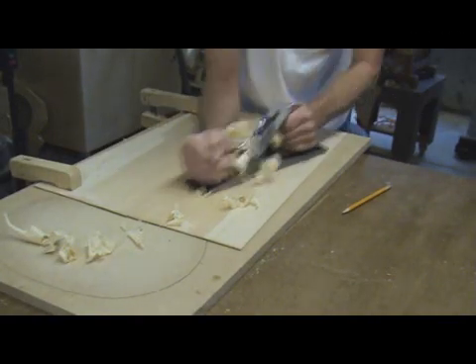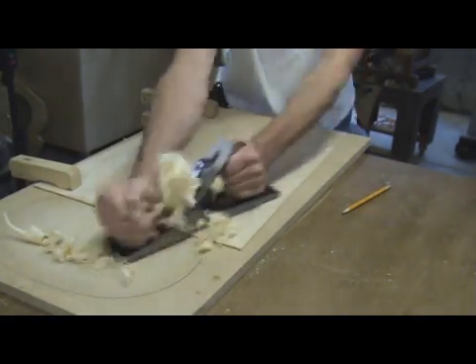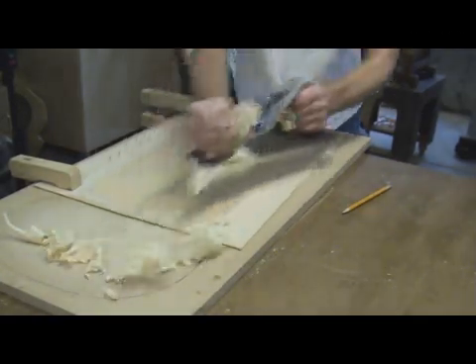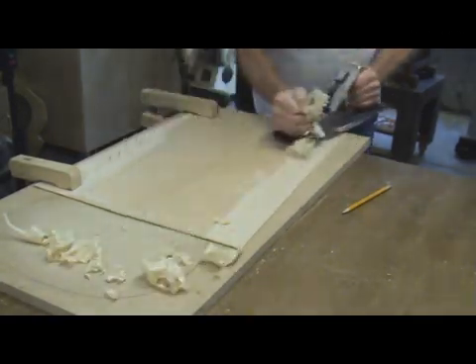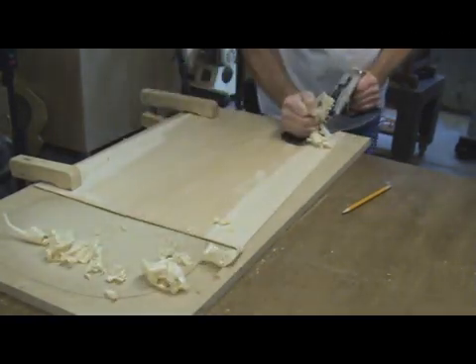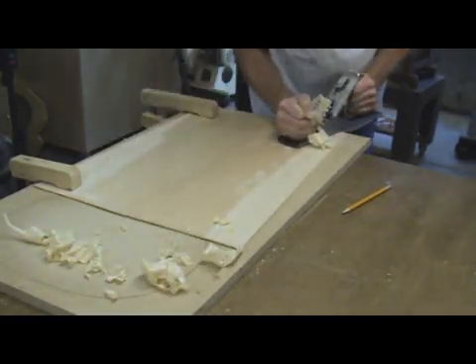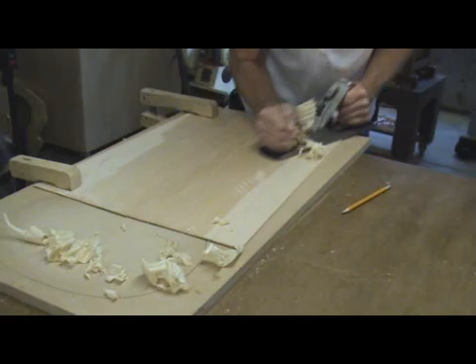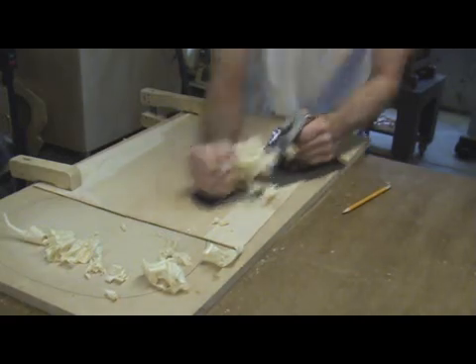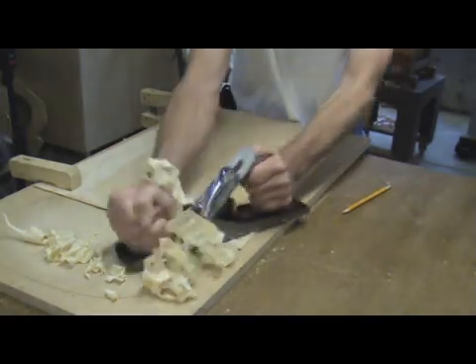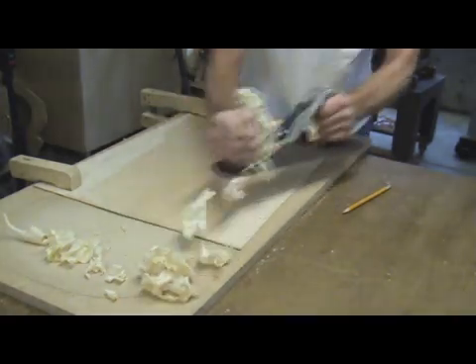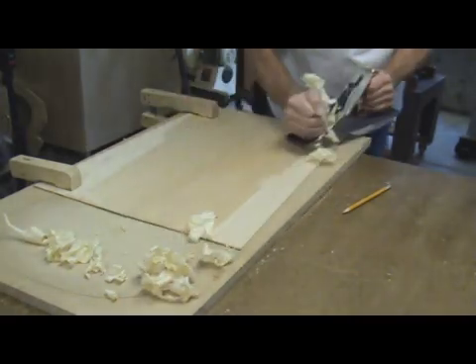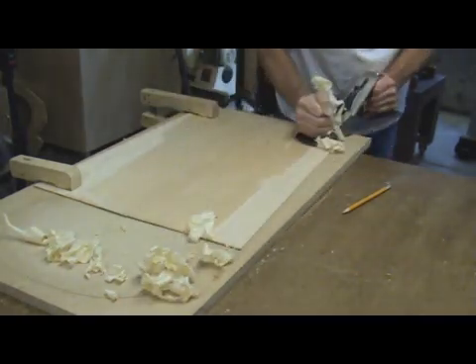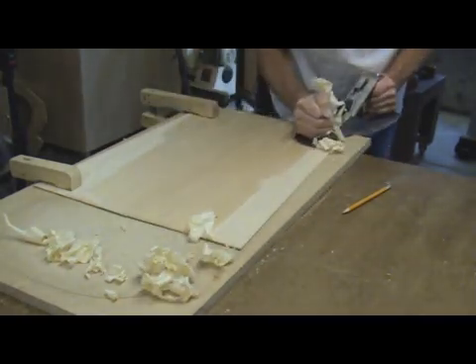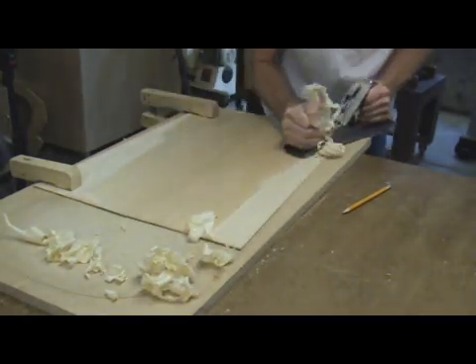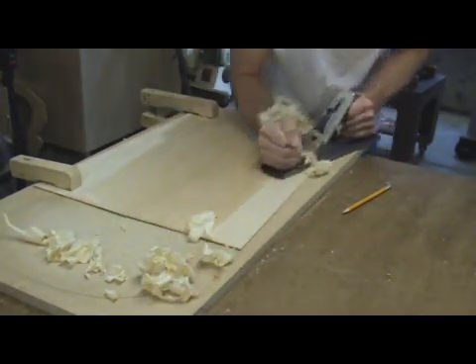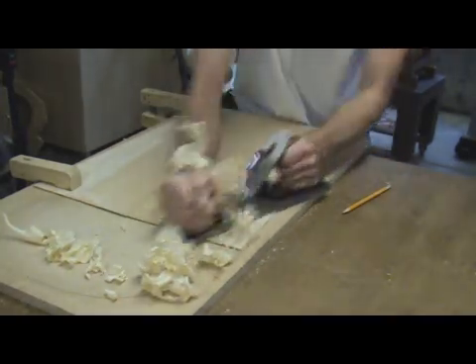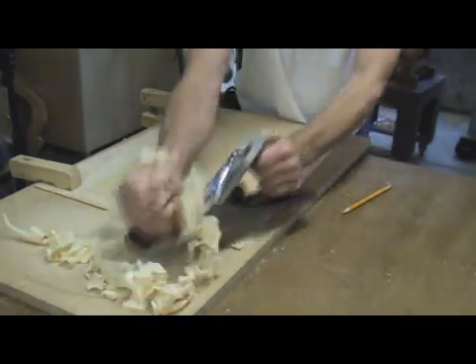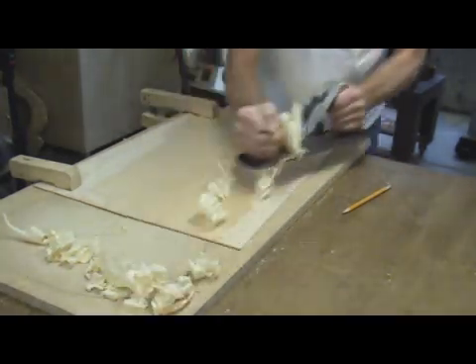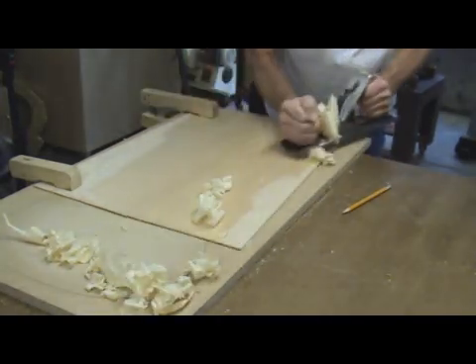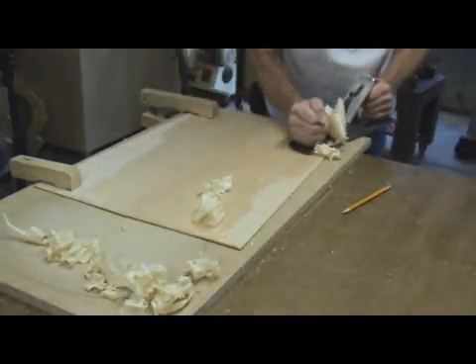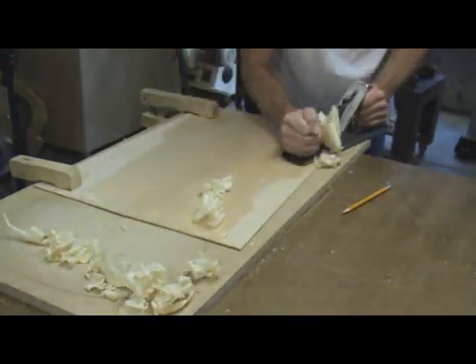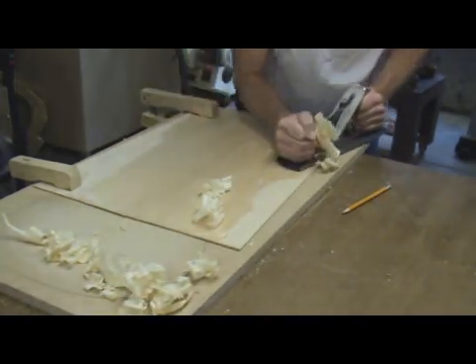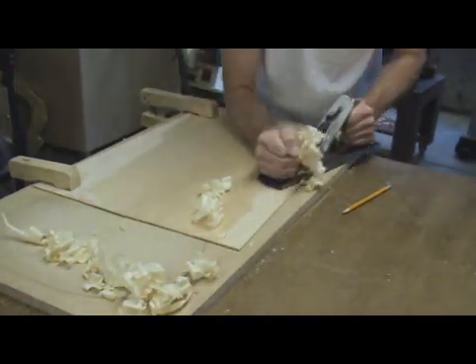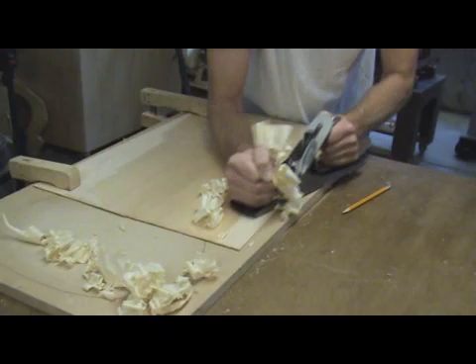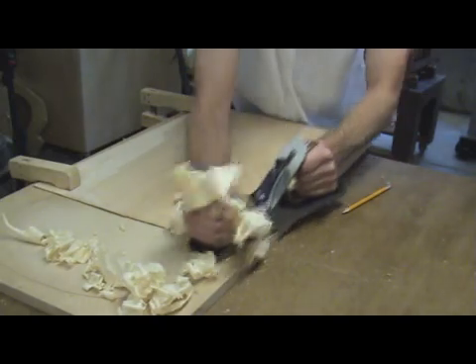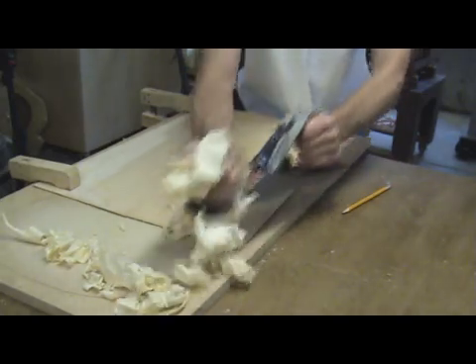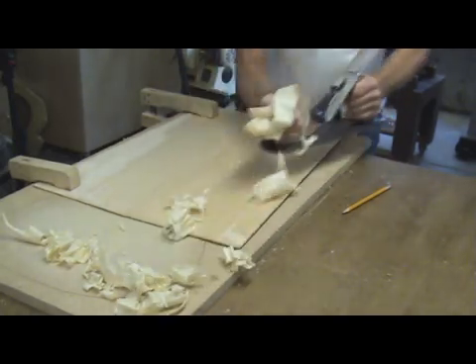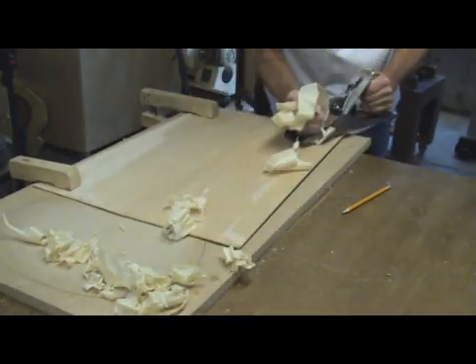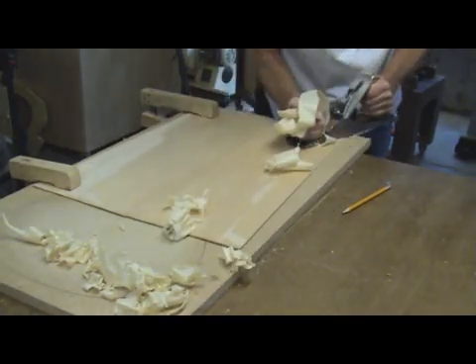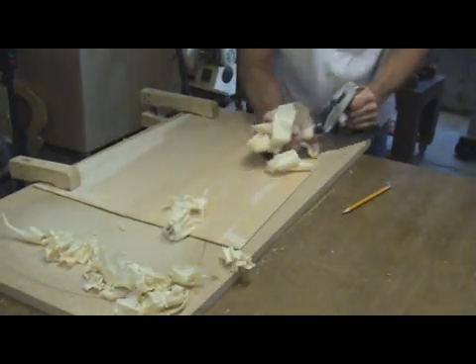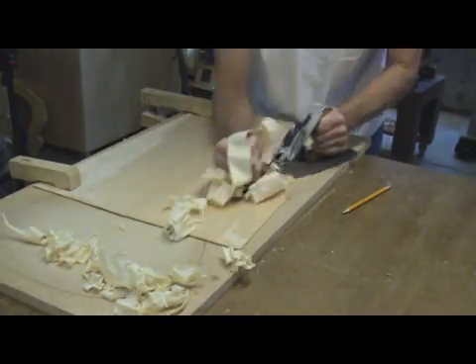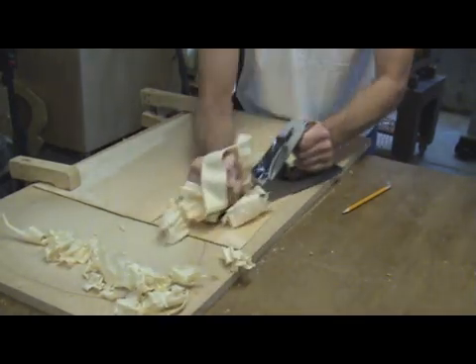Top thicknessing is one of the most important steps in the entire guitar building process. The tone and structural integrity of your guitar is directly related to how thick the top is.